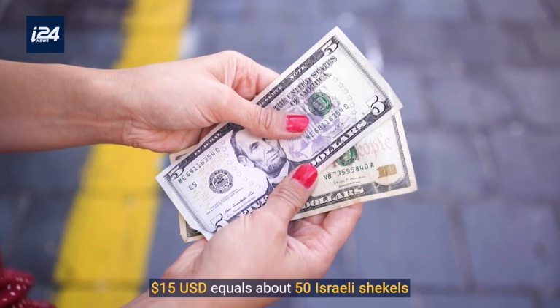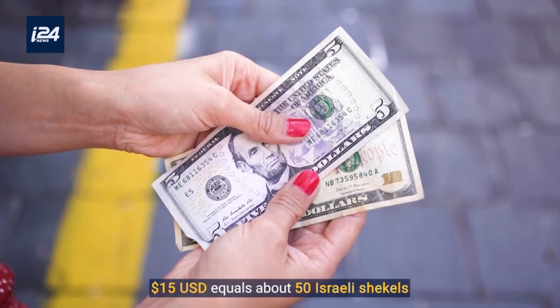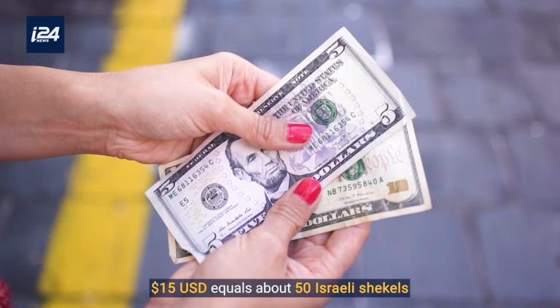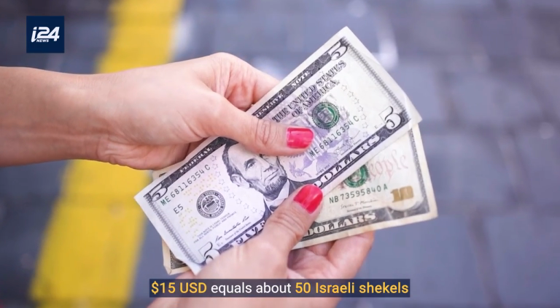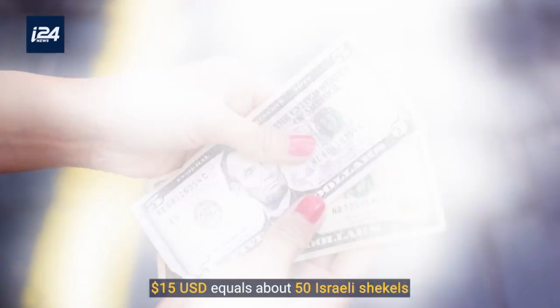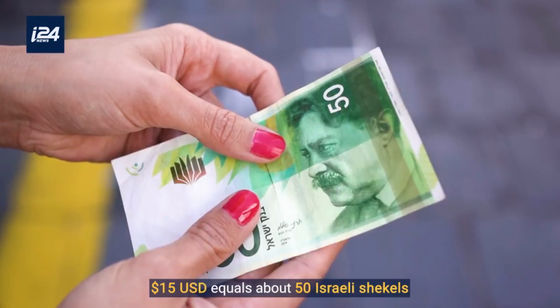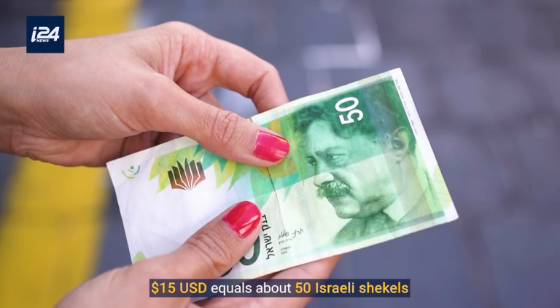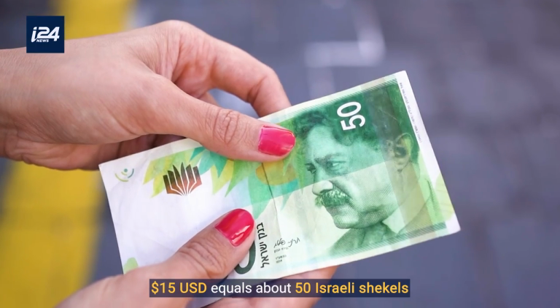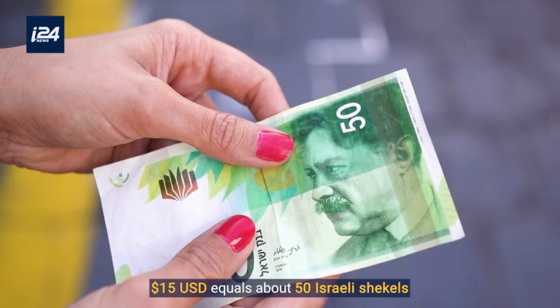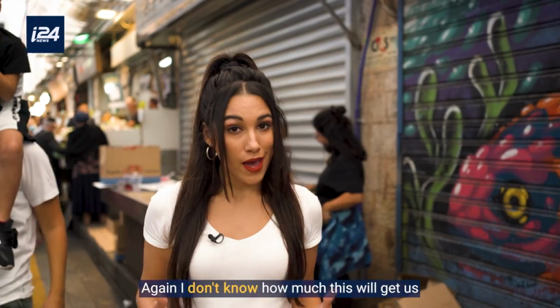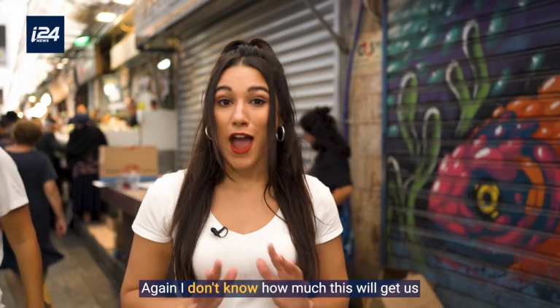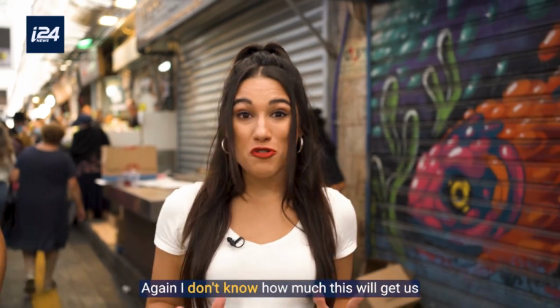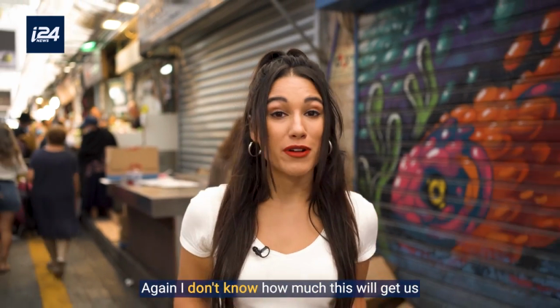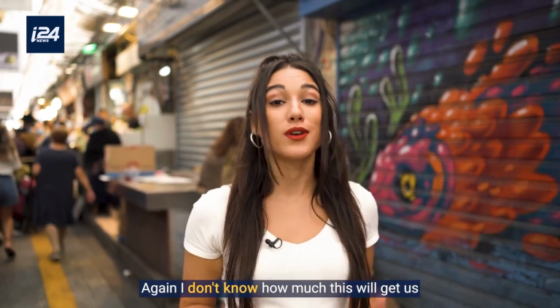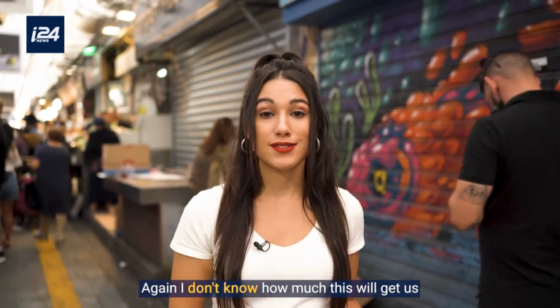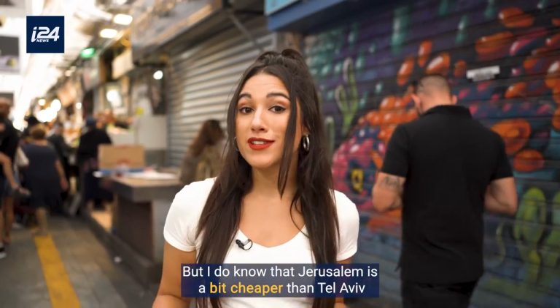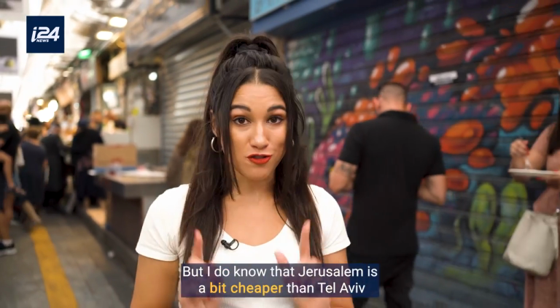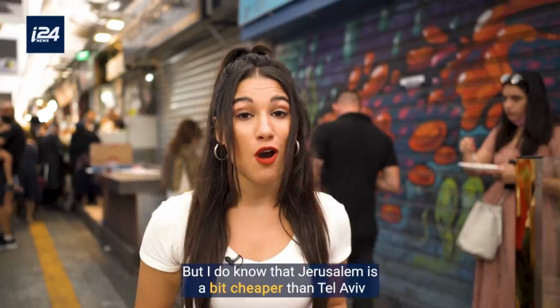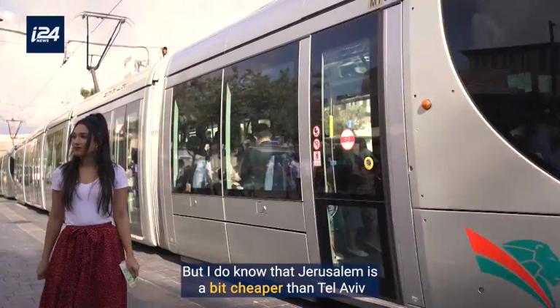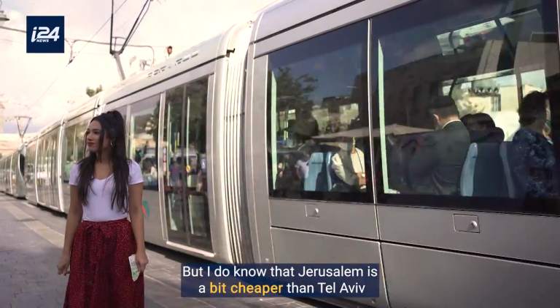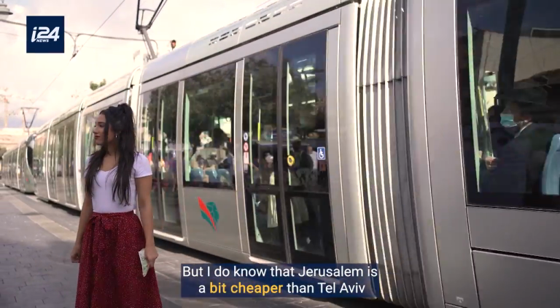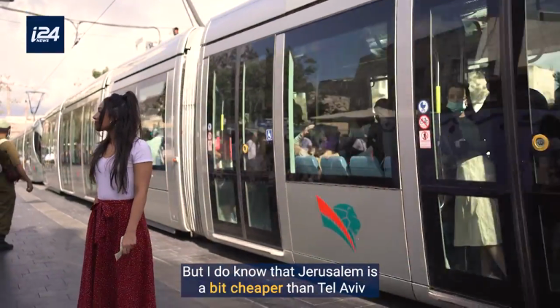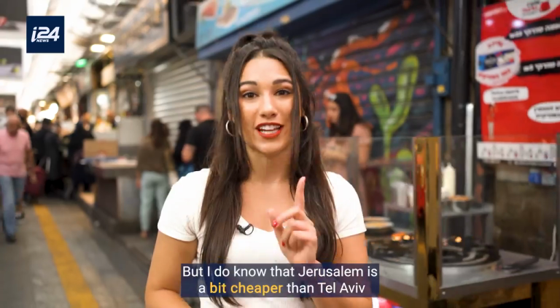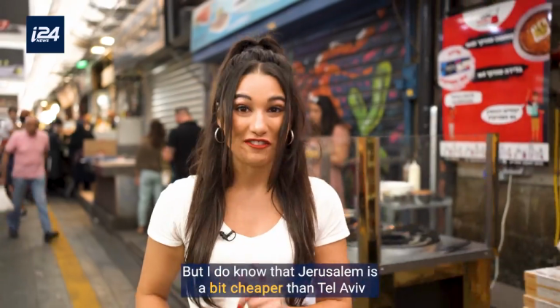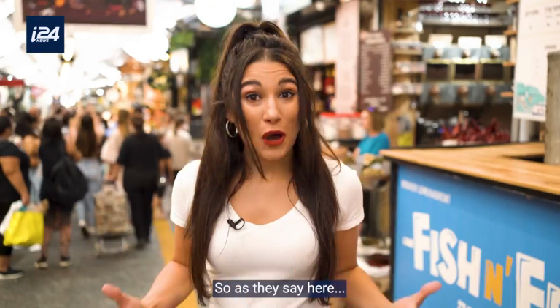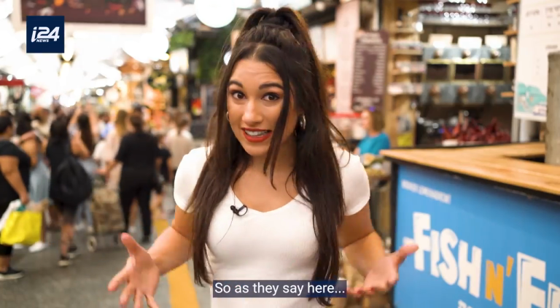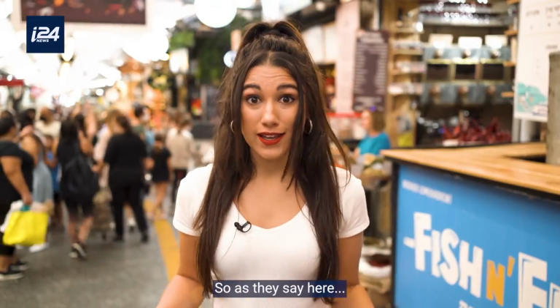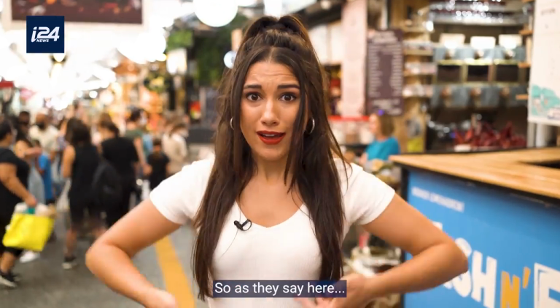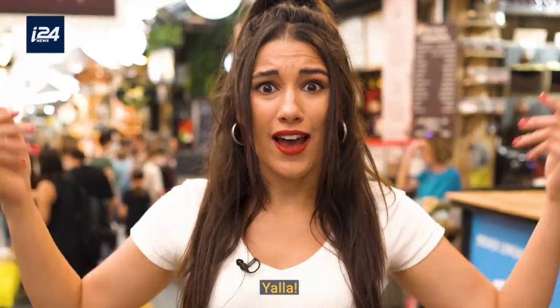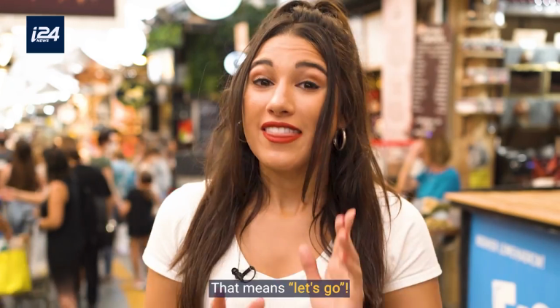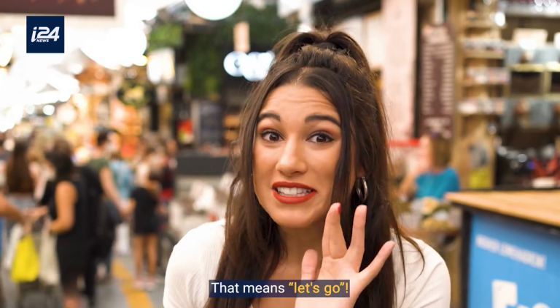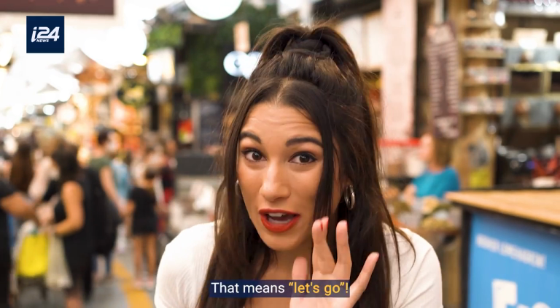$15 U.S. dollars equals about 50 Israeli shekels. I don't know how much this will get us, but I do know that Jerusalem is a bit cheaper than Tel Aviv. So as they say here, Yala — that means let's go.